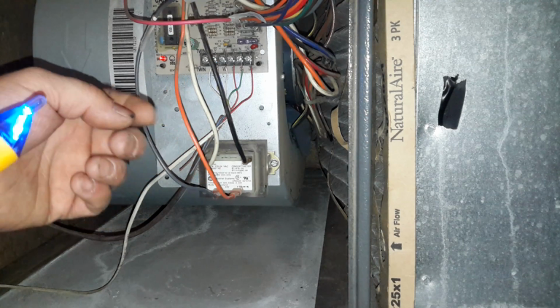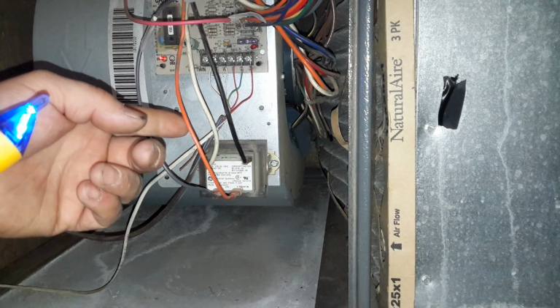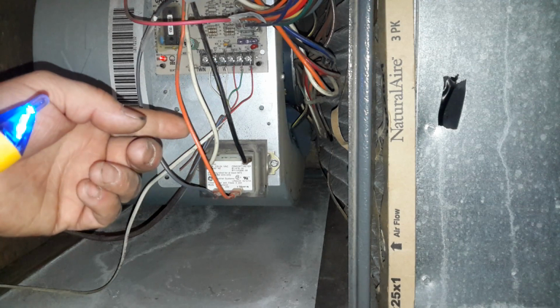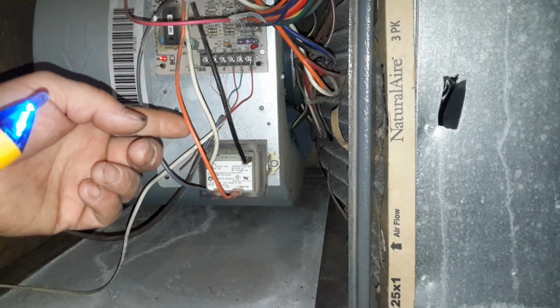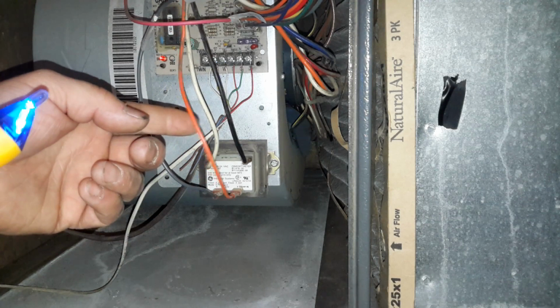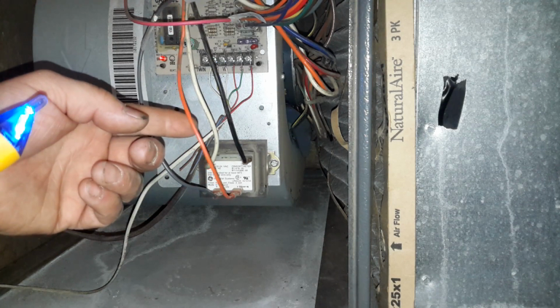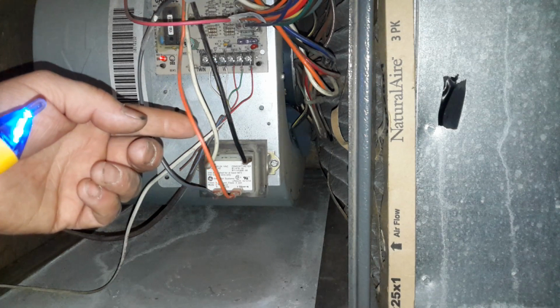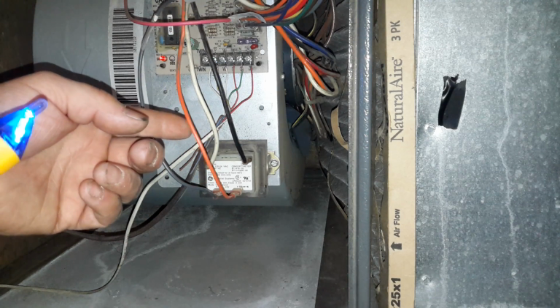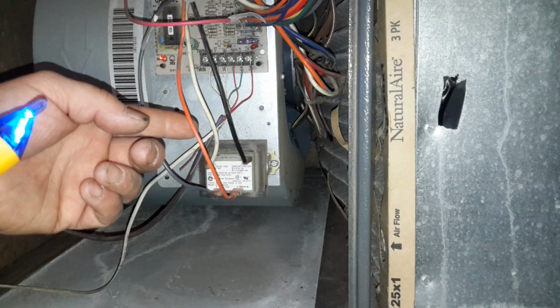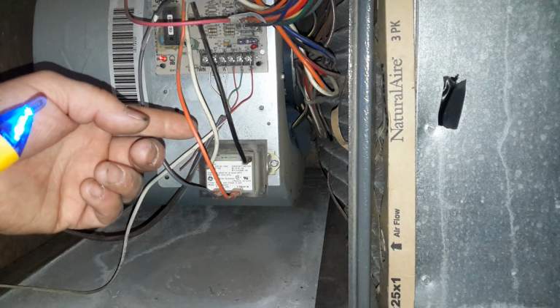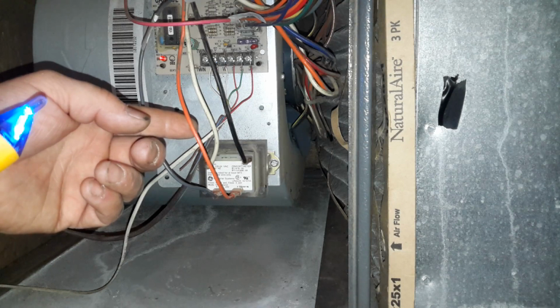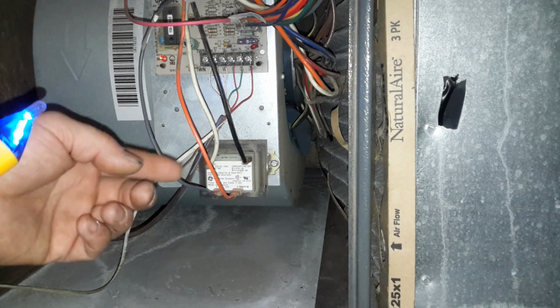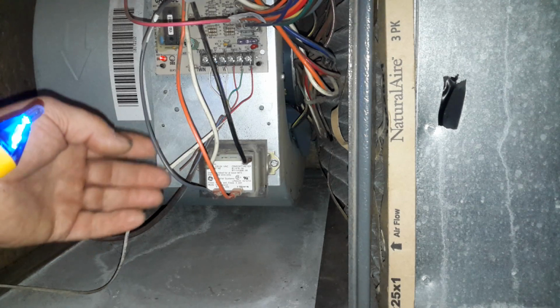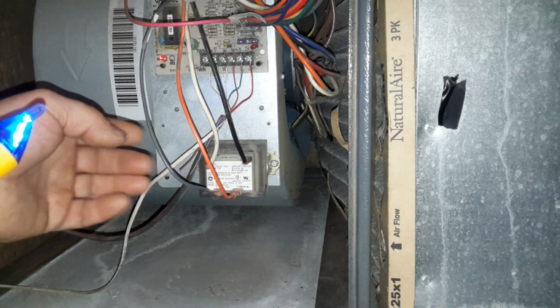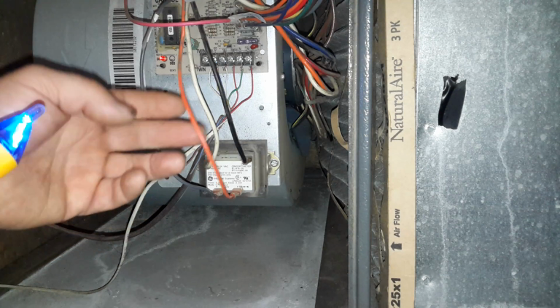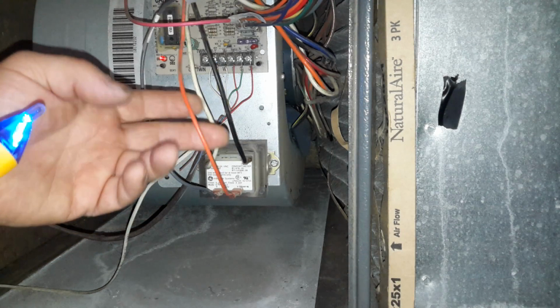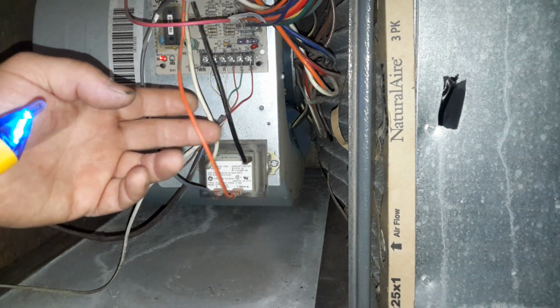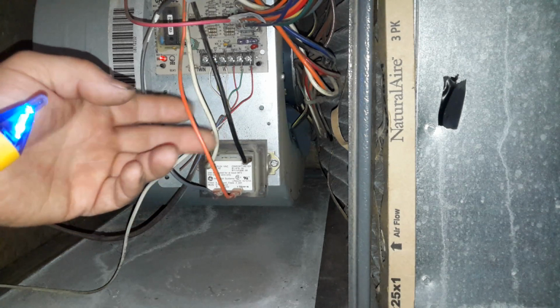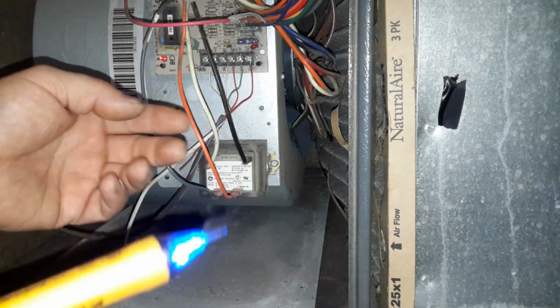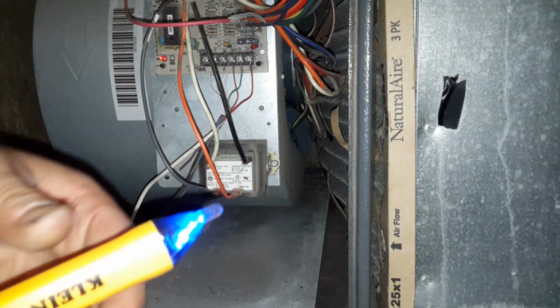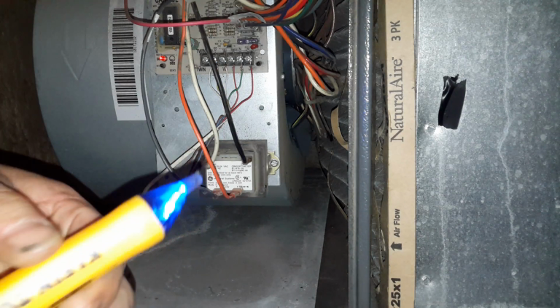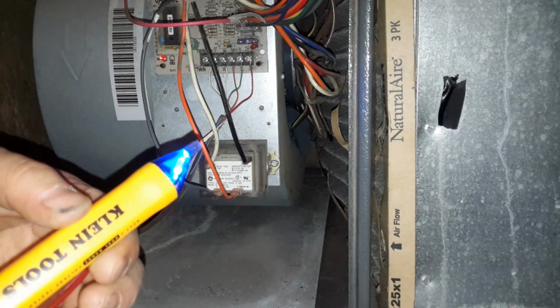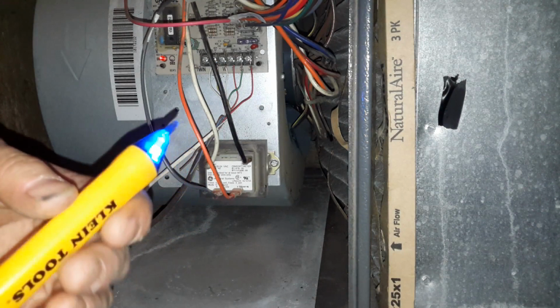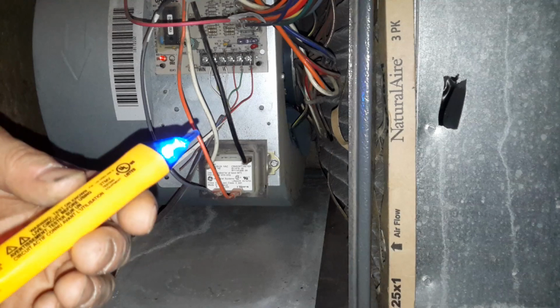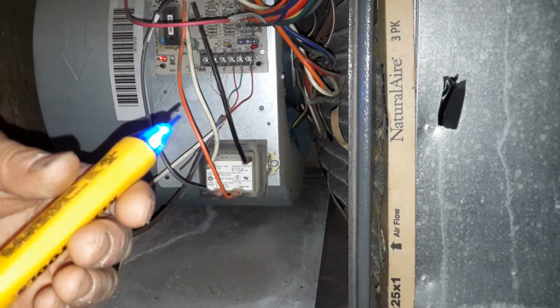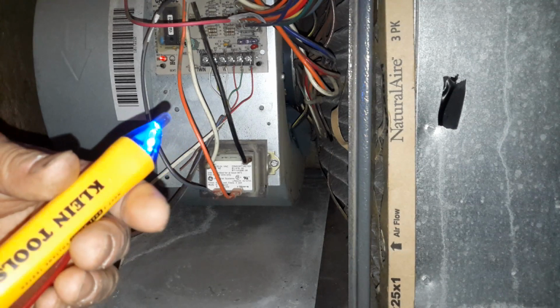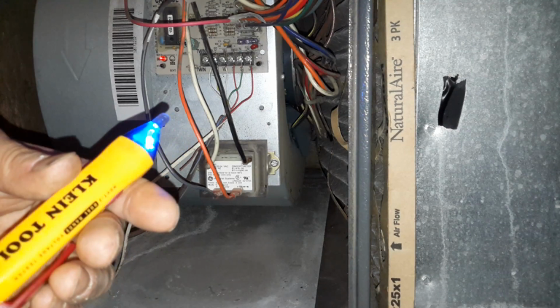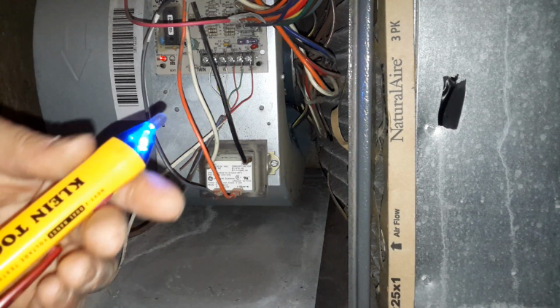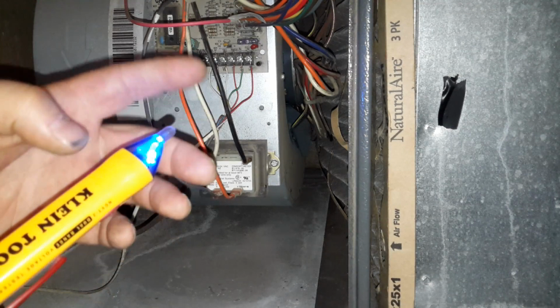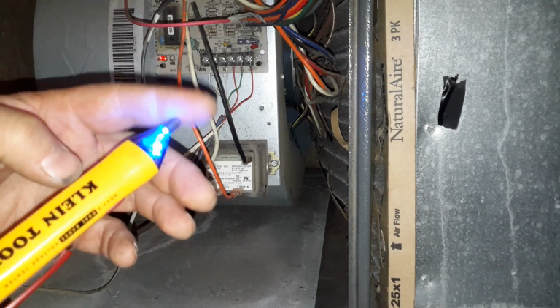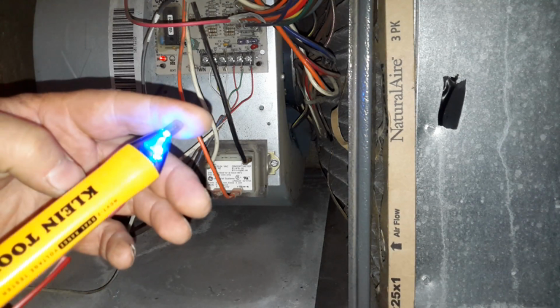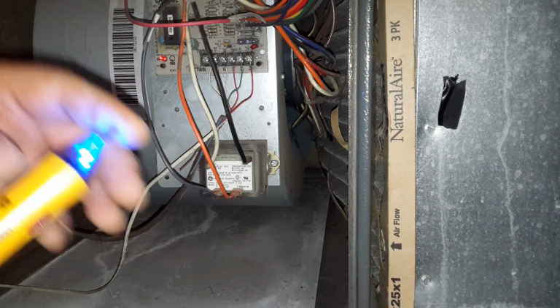To see if we have low voltage coming out of a transformer, we'll use the glide tool with a blue light.